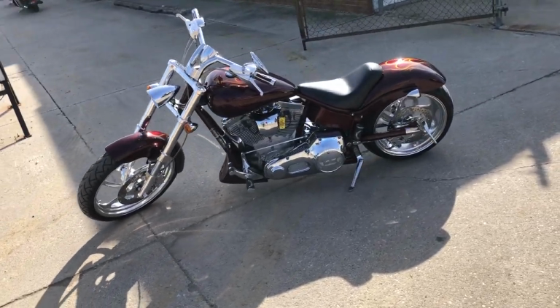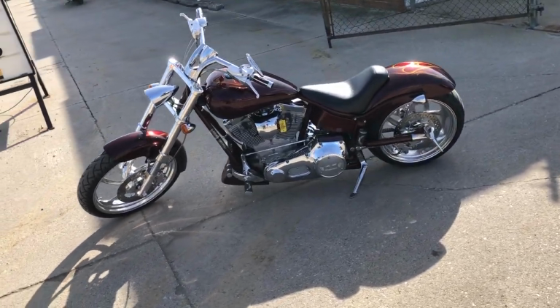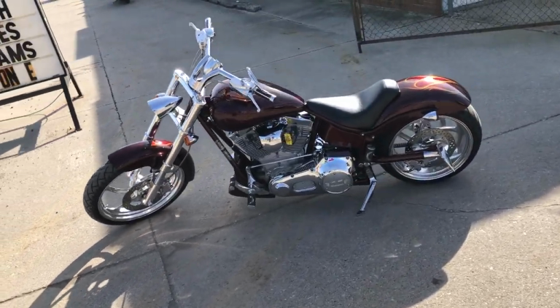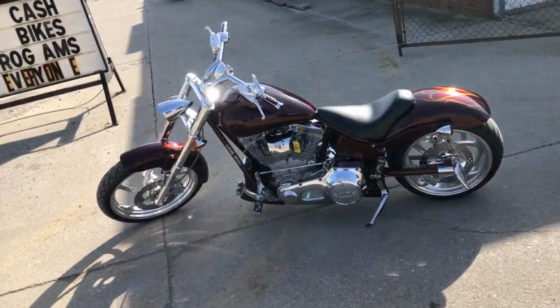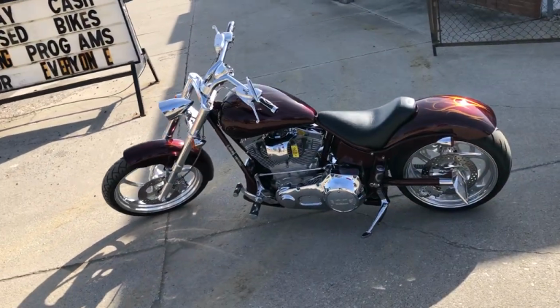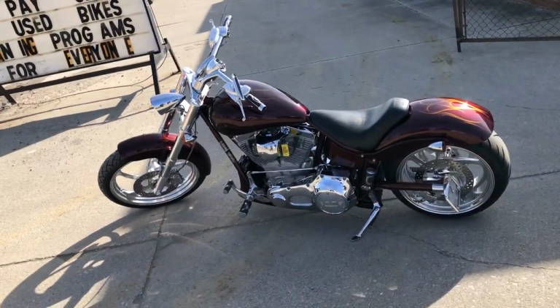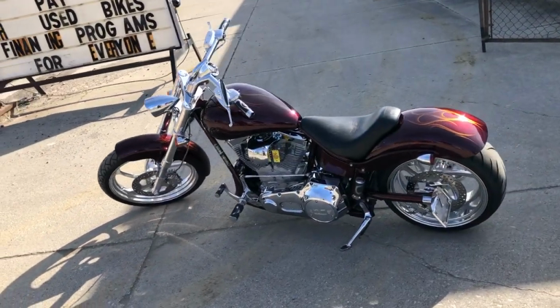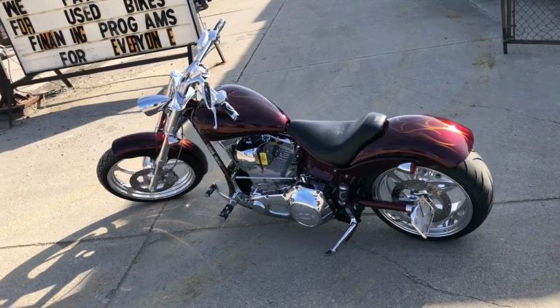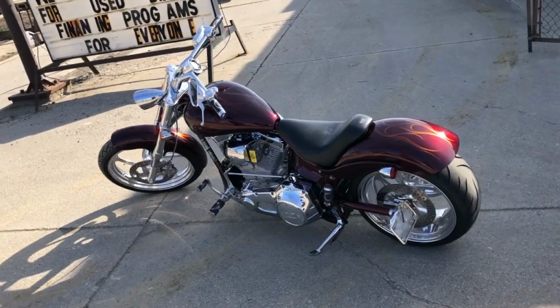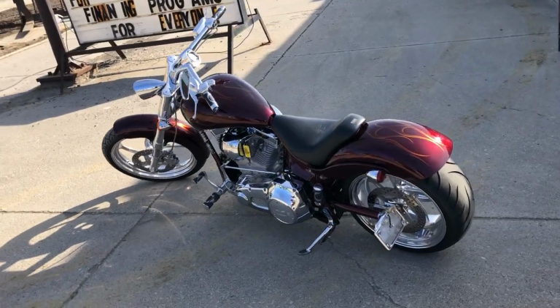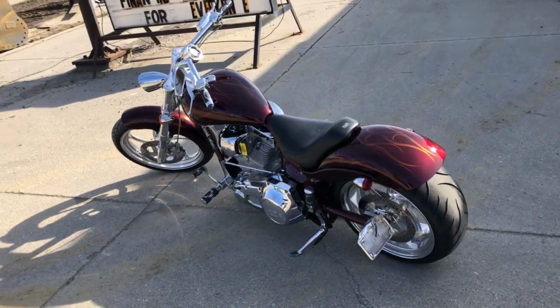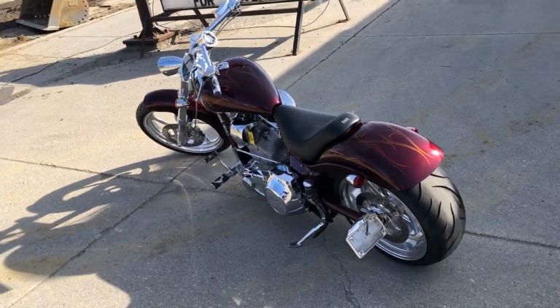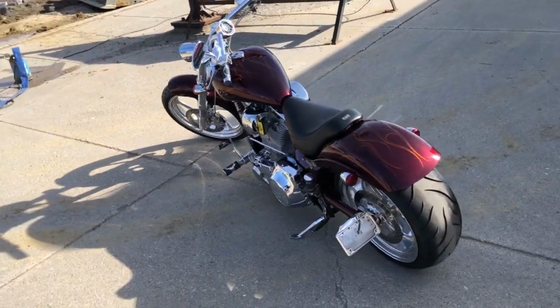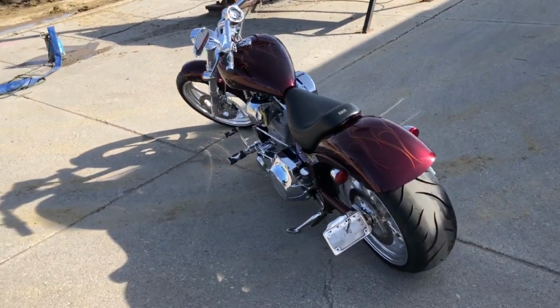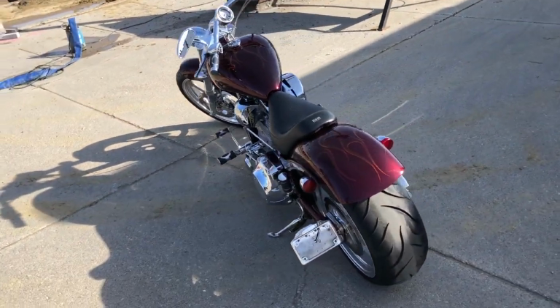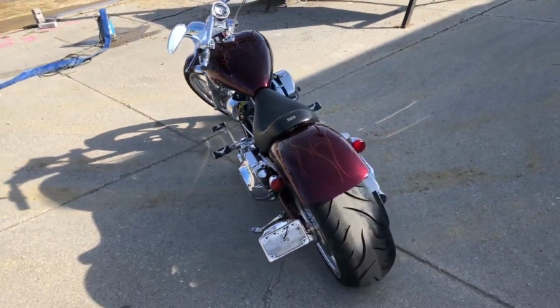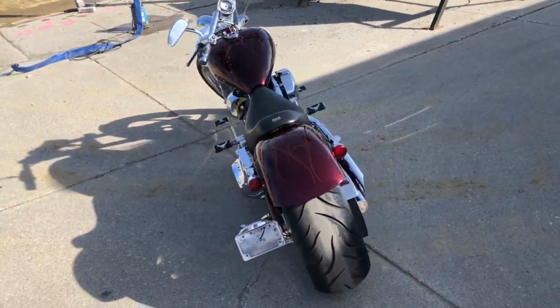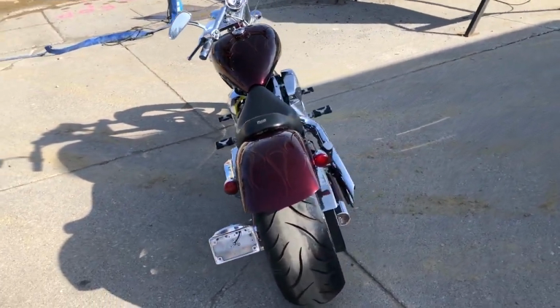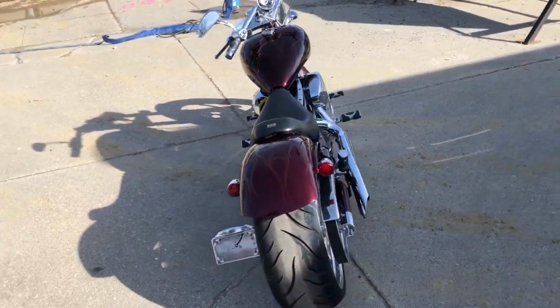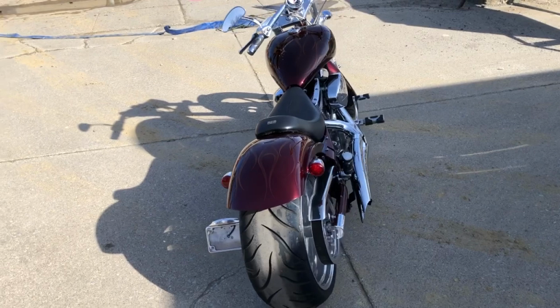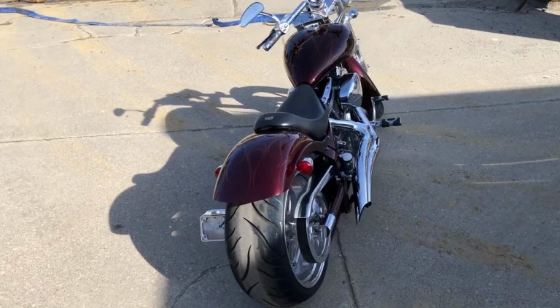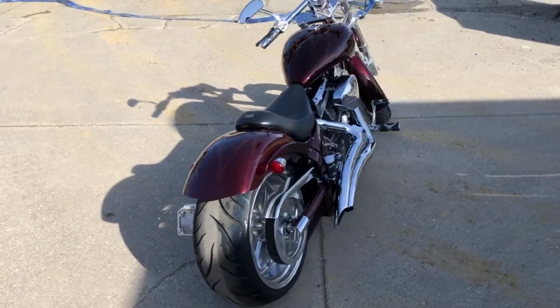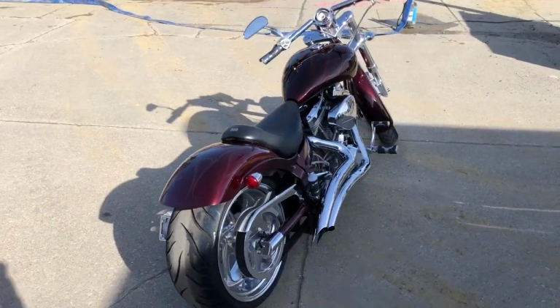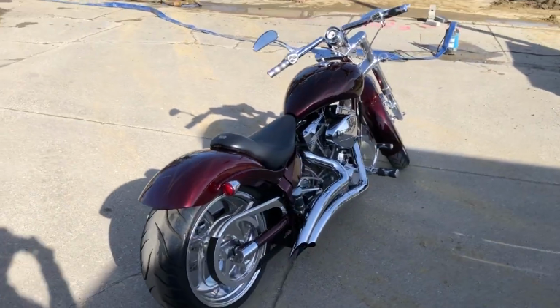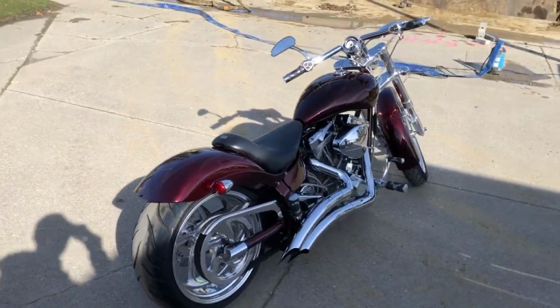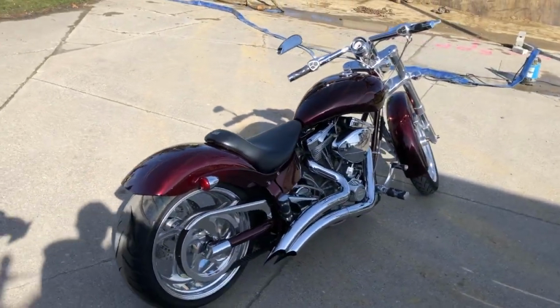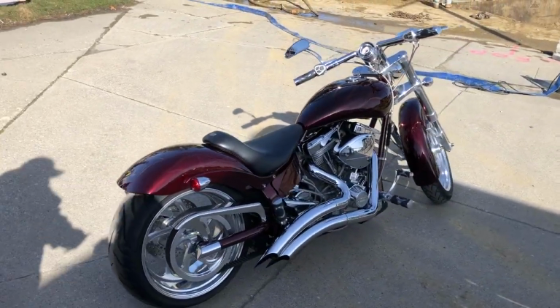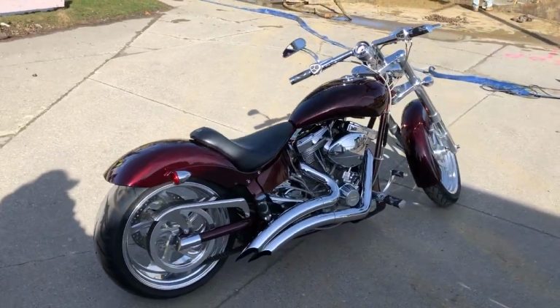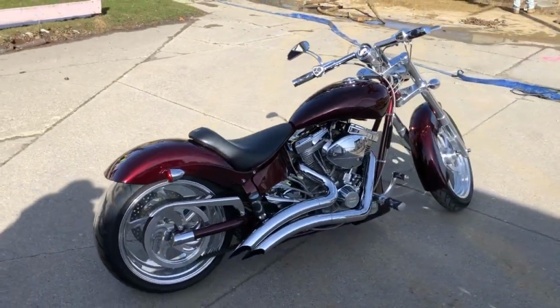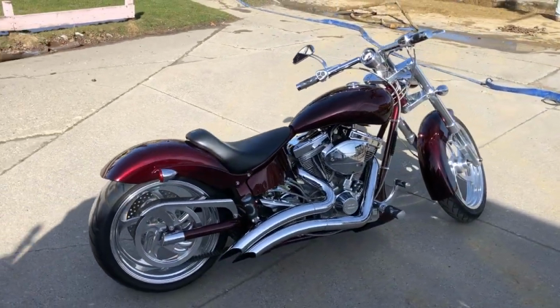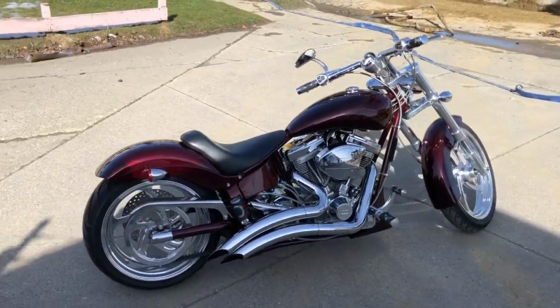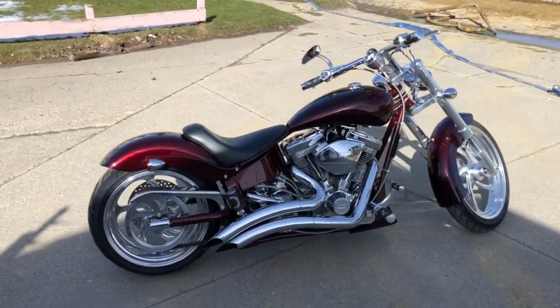It's got that burgundy paint with ghost flames. Check out all the chrome on this thing guys — chrome wheels, chrome front end, chrome all over the motor. One sharp bike, low mileage, got that 117 cubic inch S&S motor.